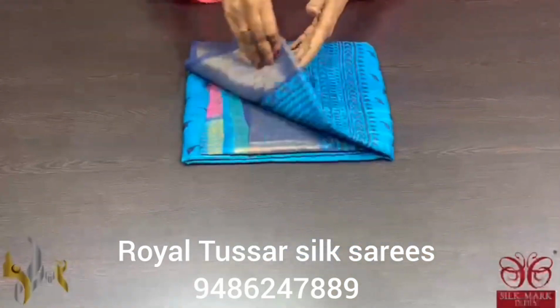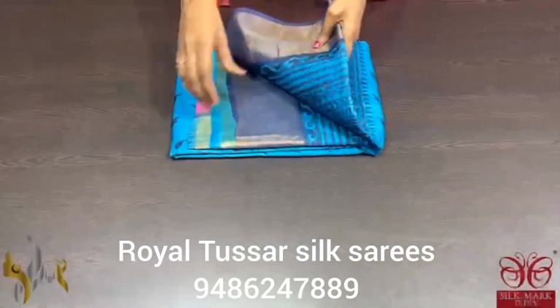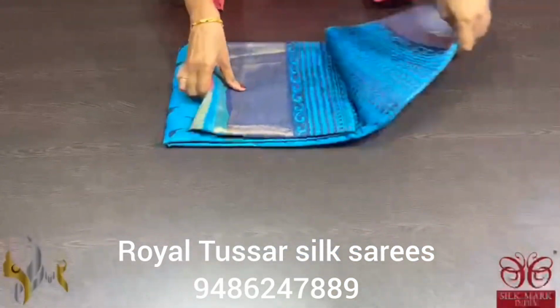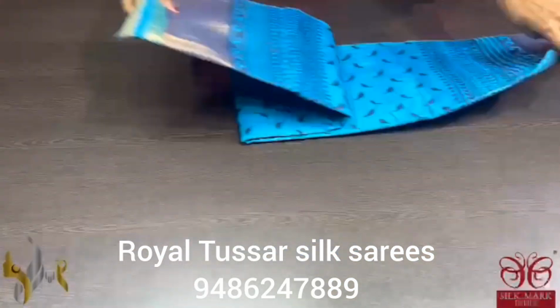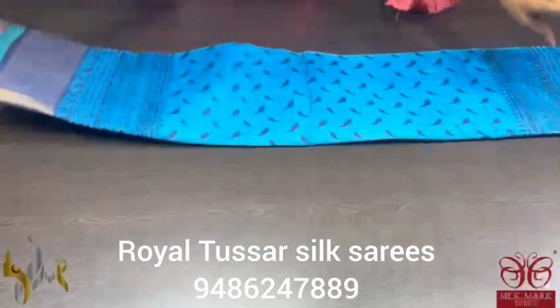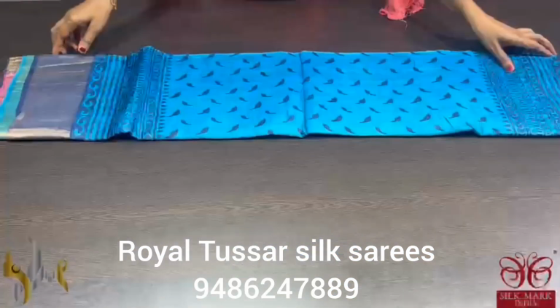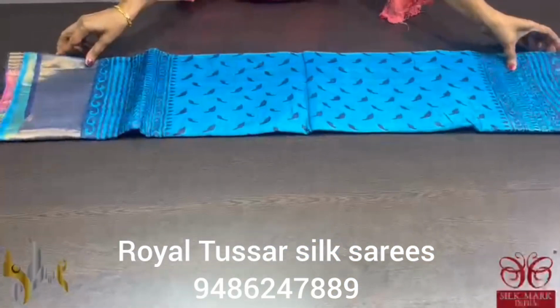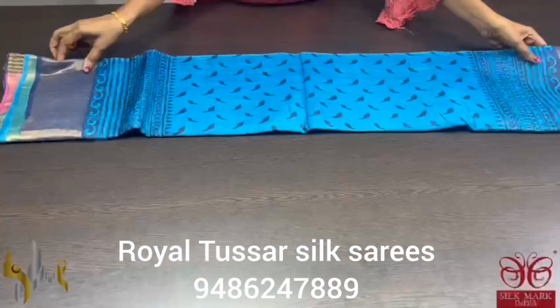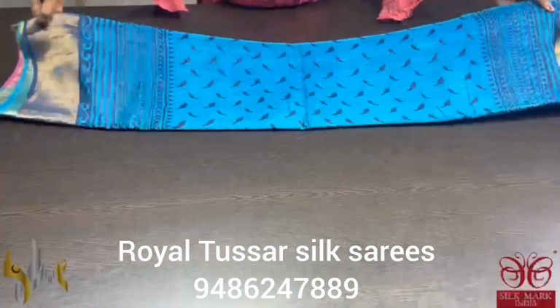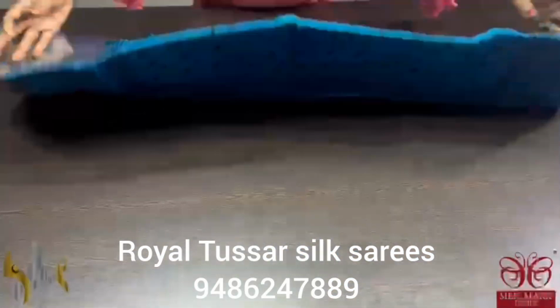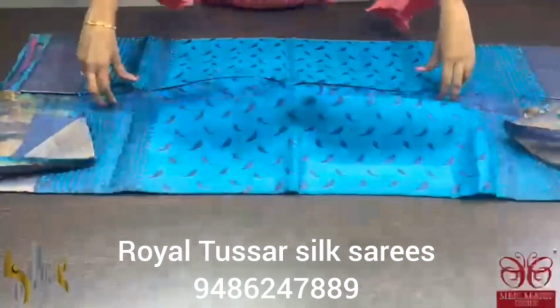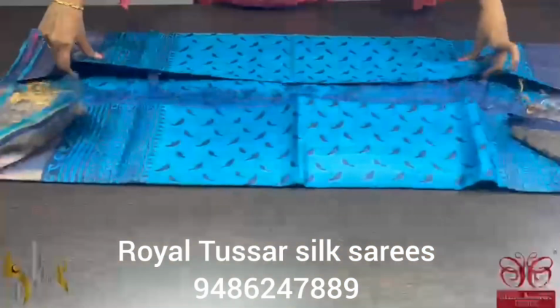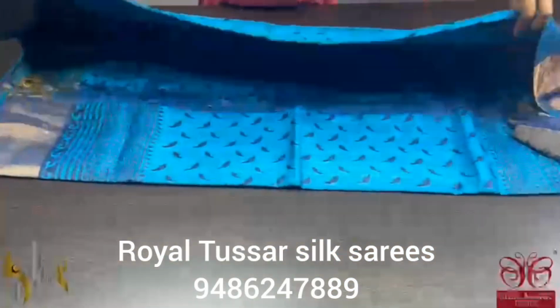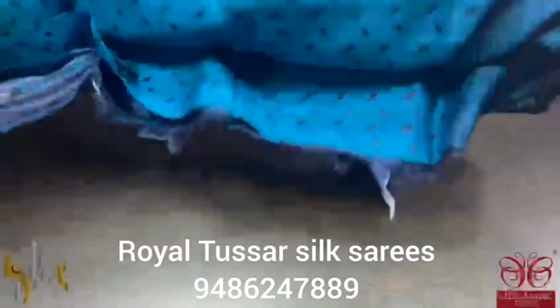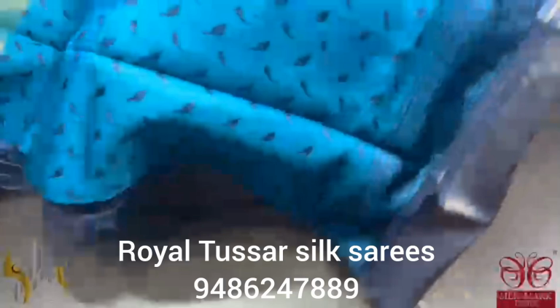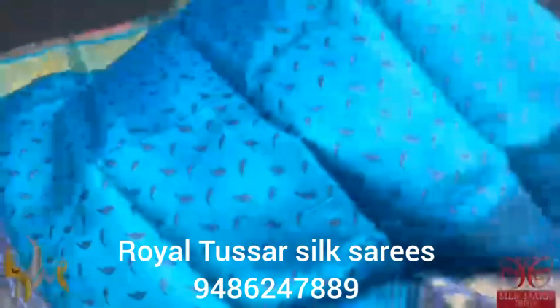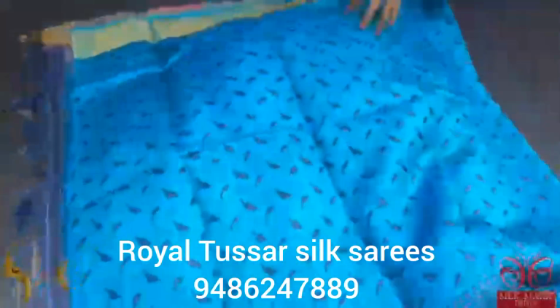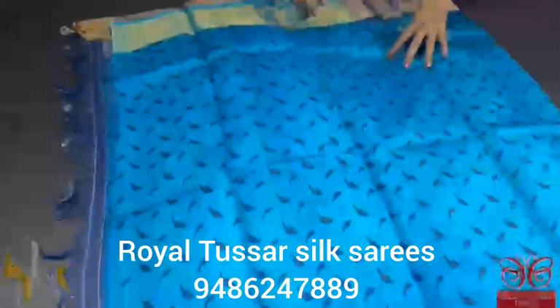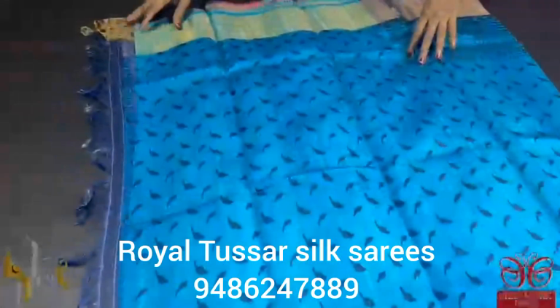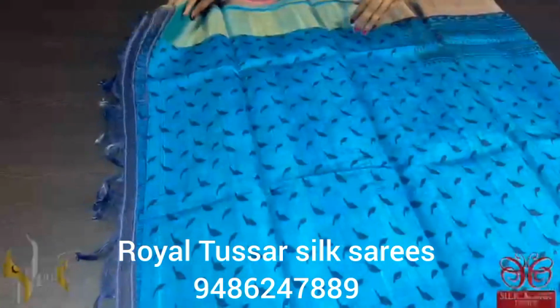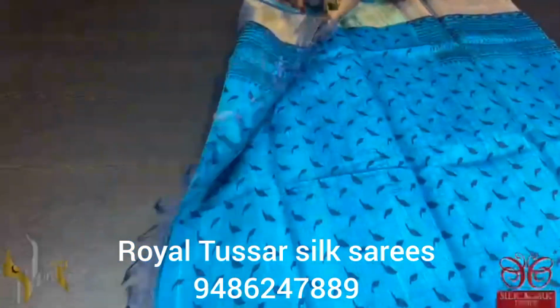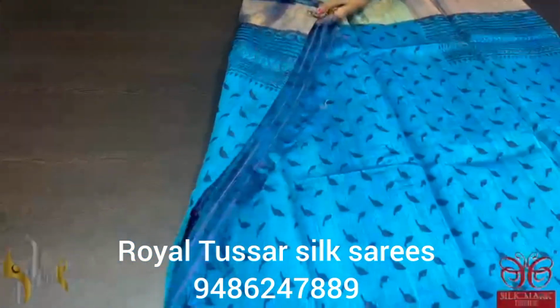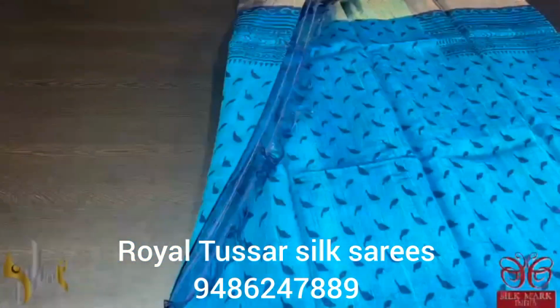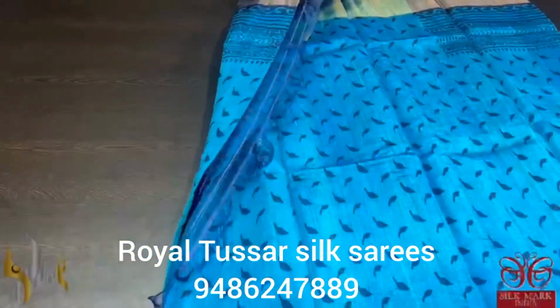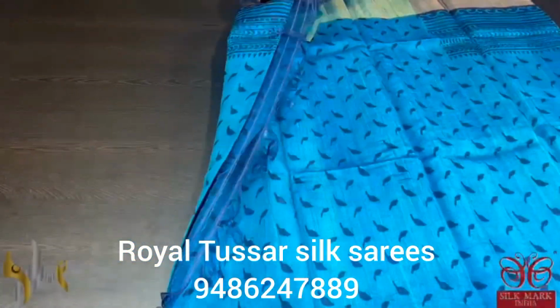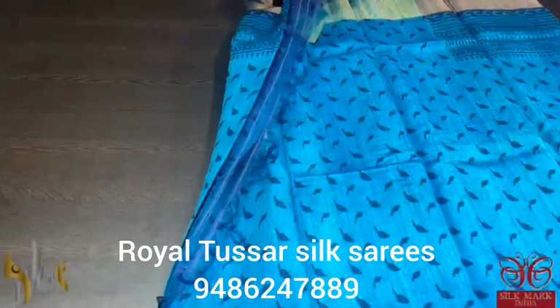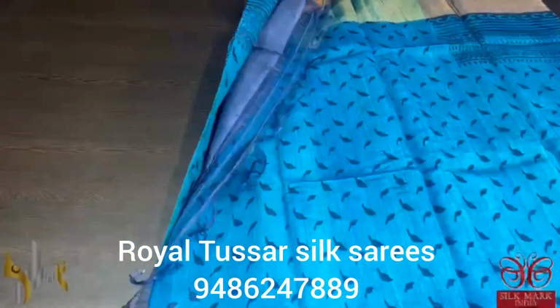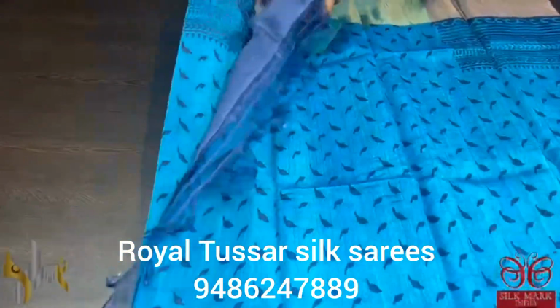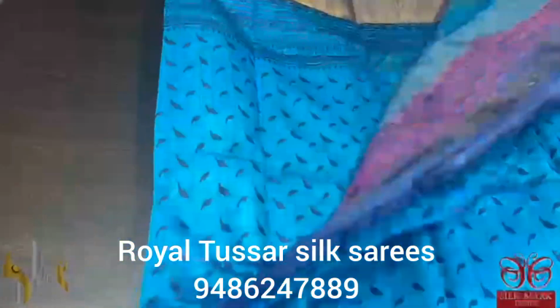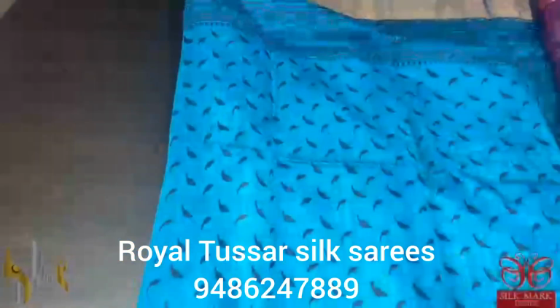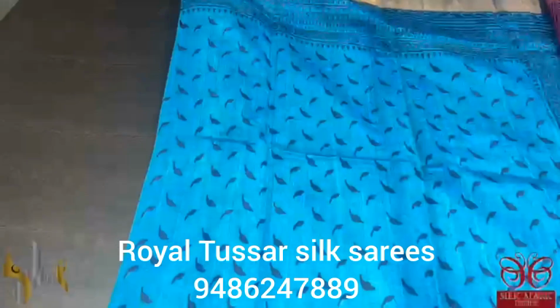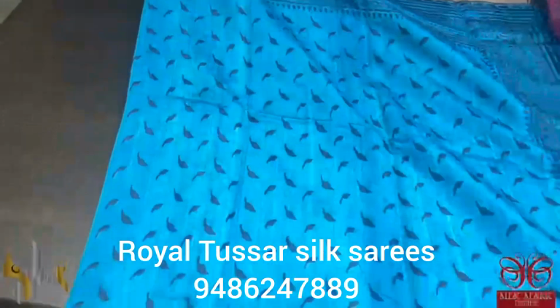Premium quality, hand lock printed, zari borders, done on a premium acid washed boiled tassa fabric. A very beautiful blue blue combination here.